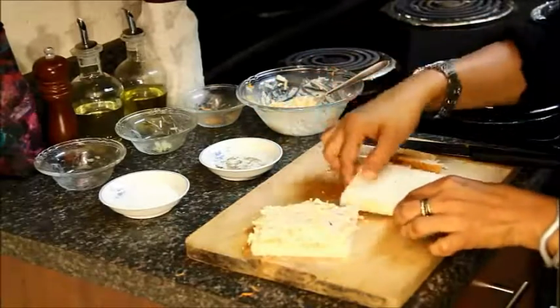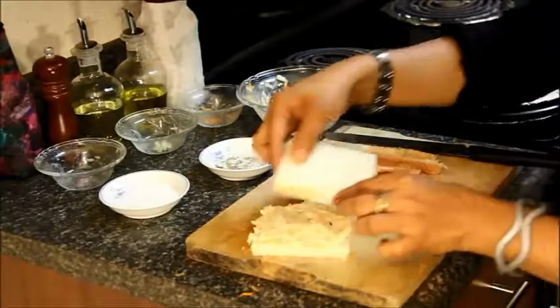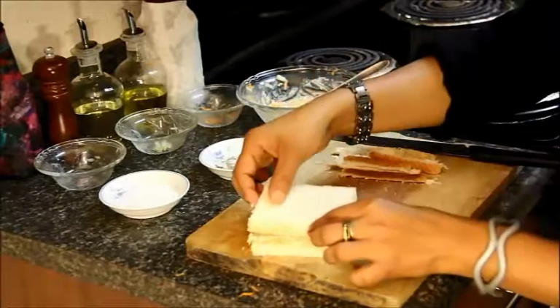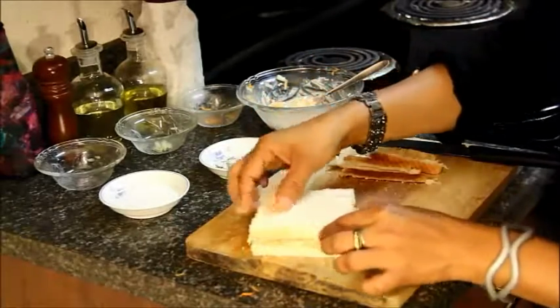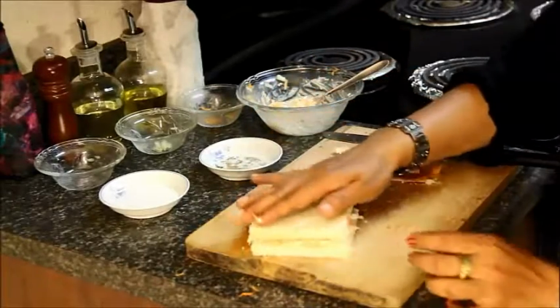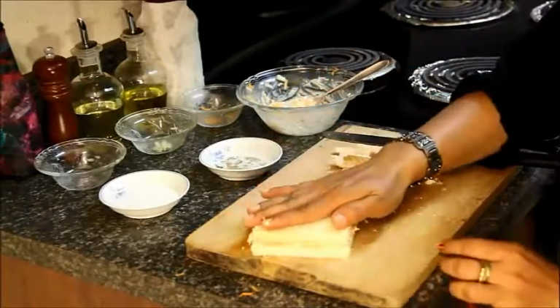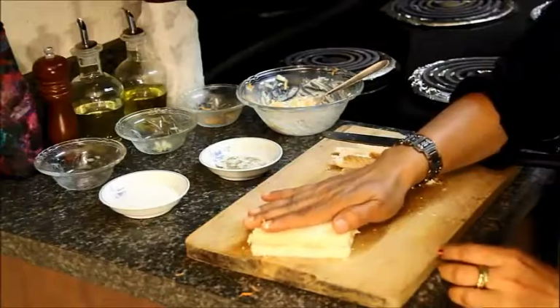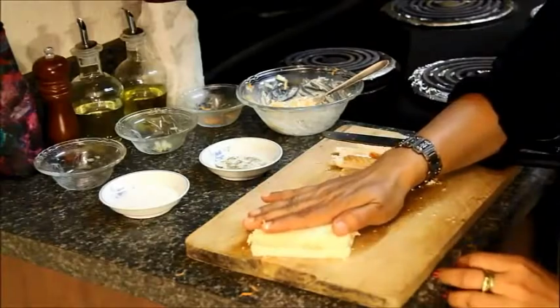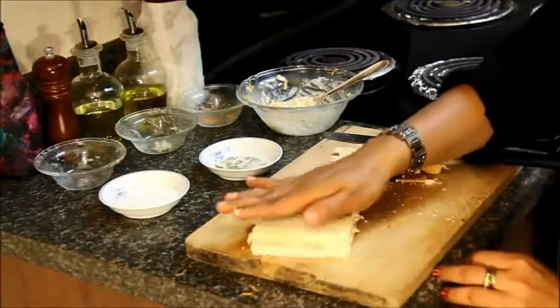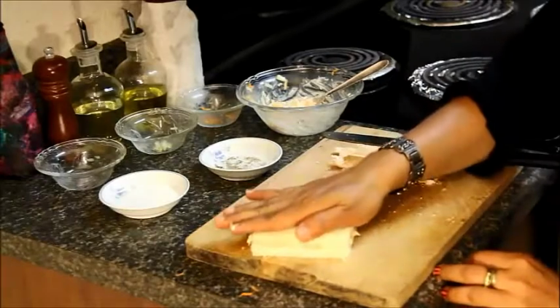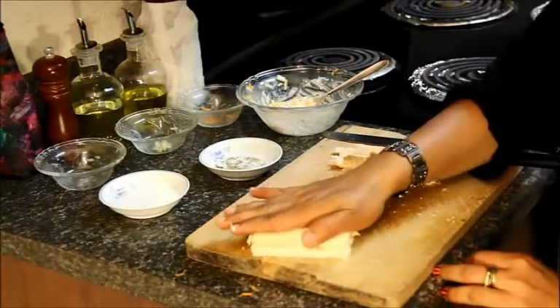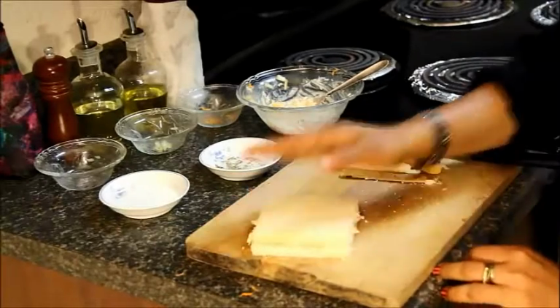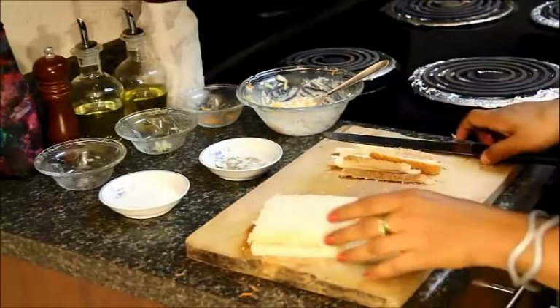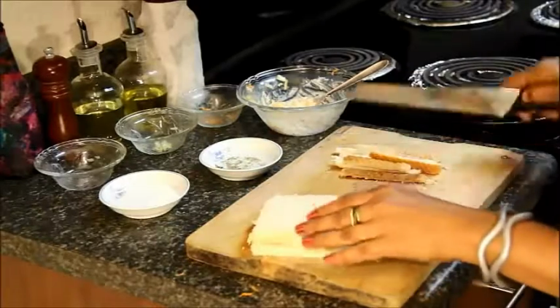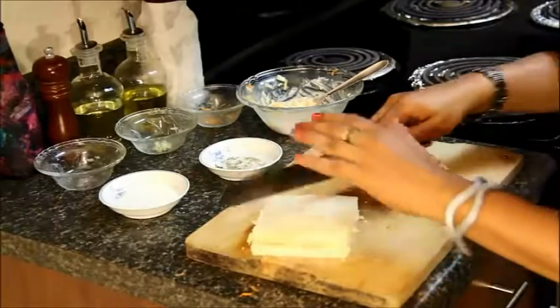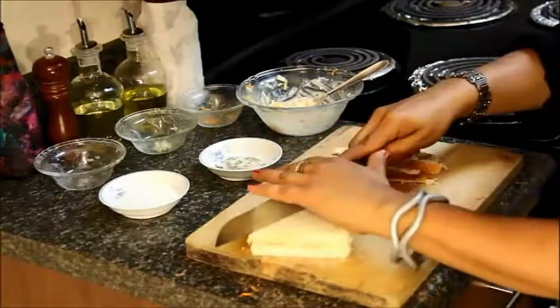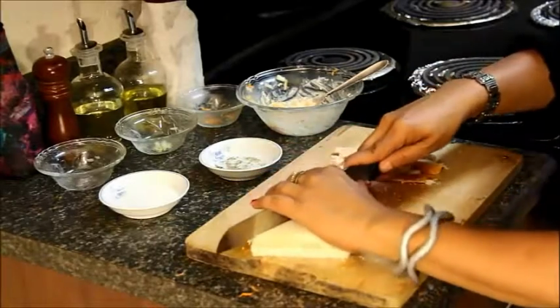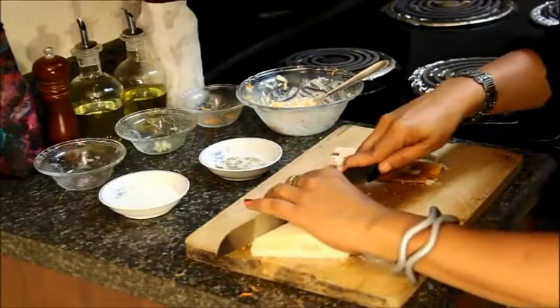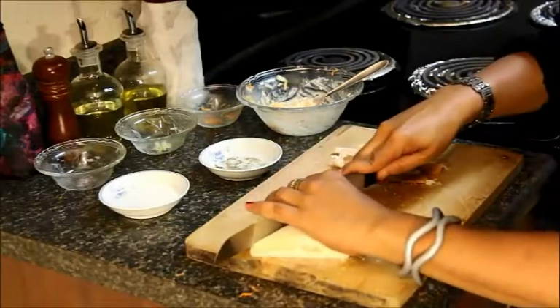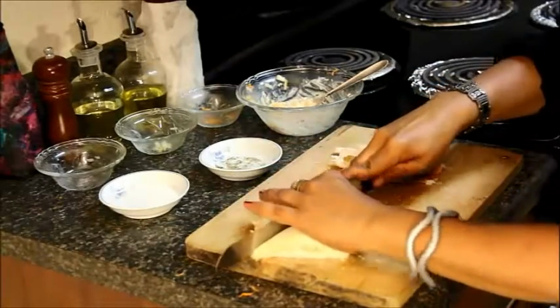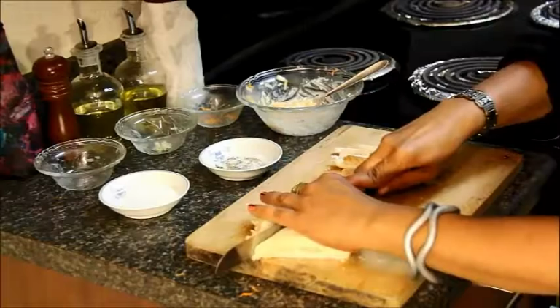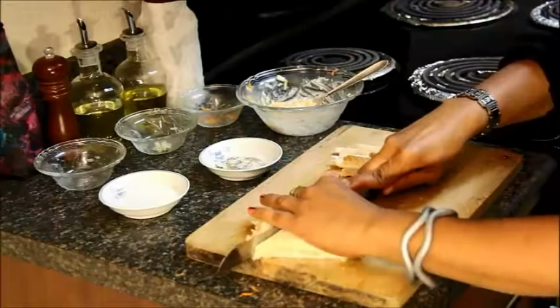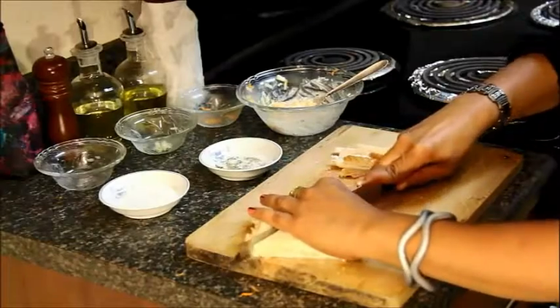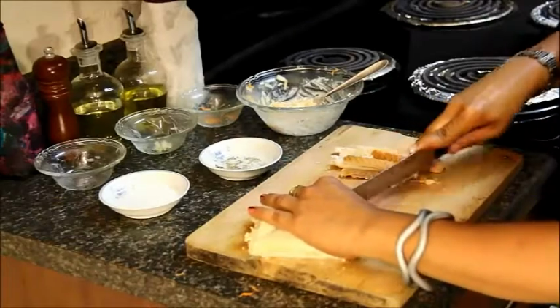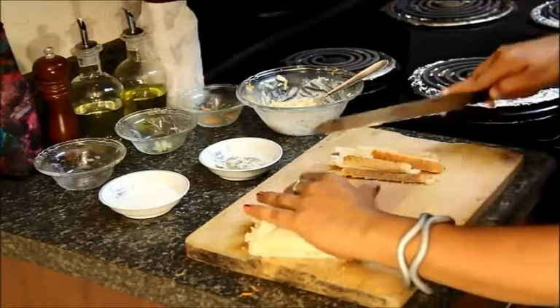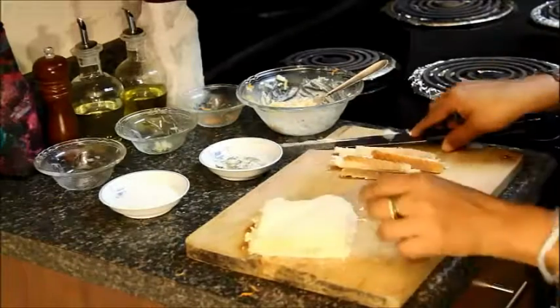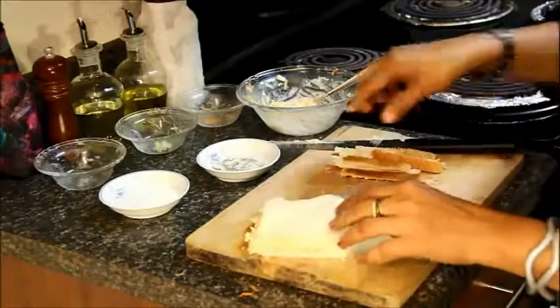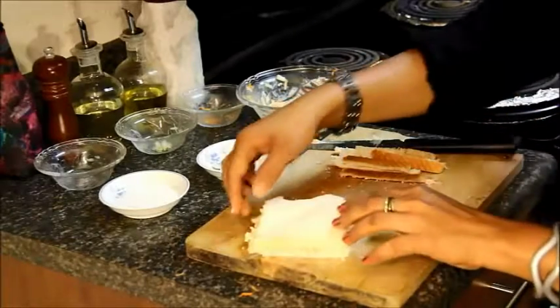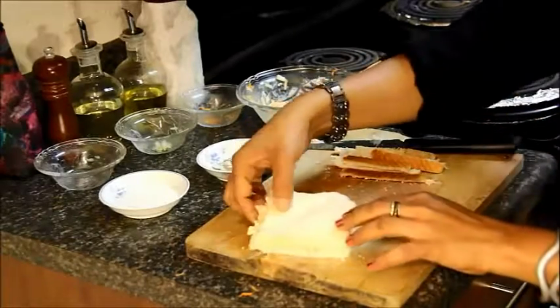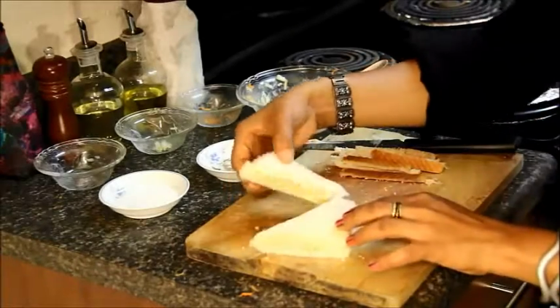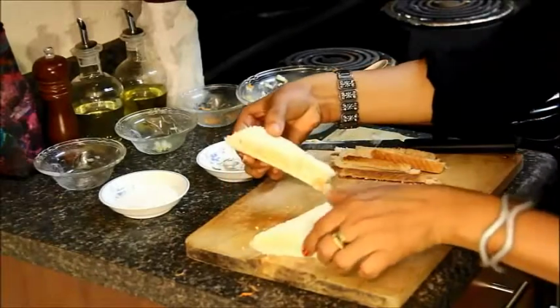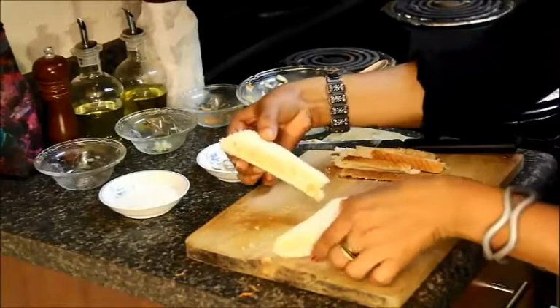Put the other piece on top and press it gently. Cut the bread. Sandwiches are ready to serve.